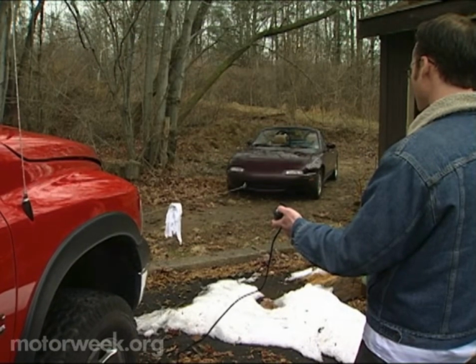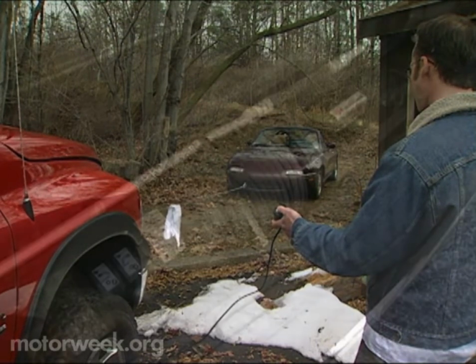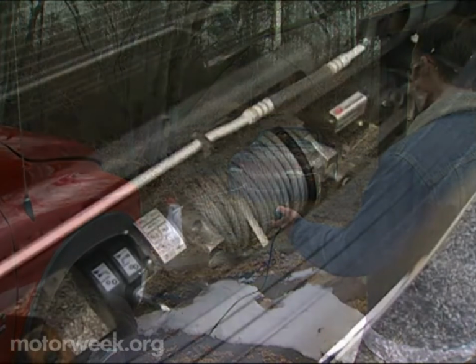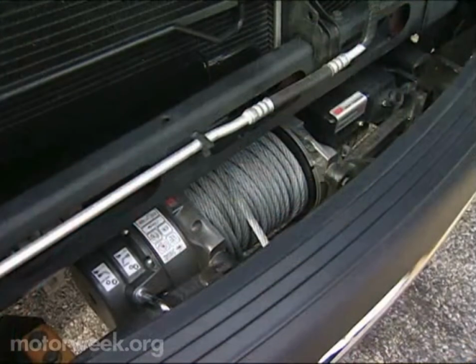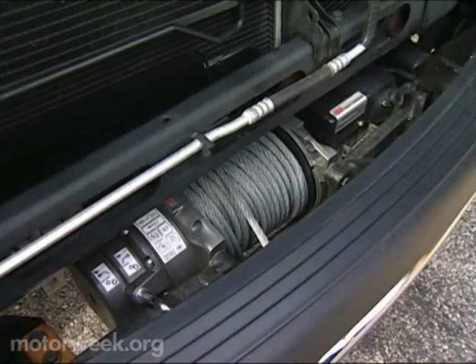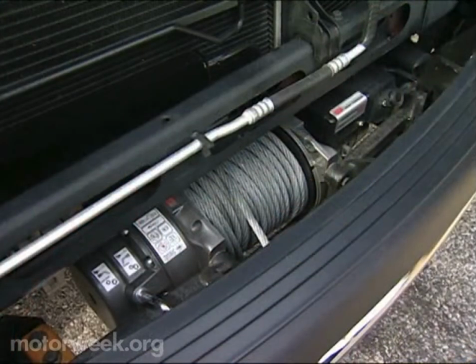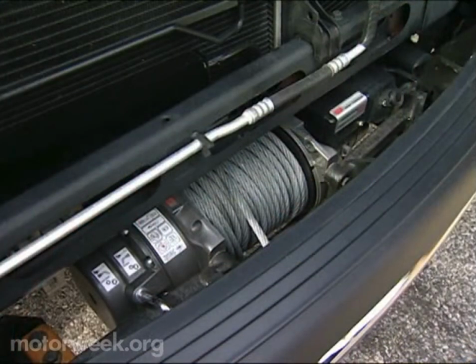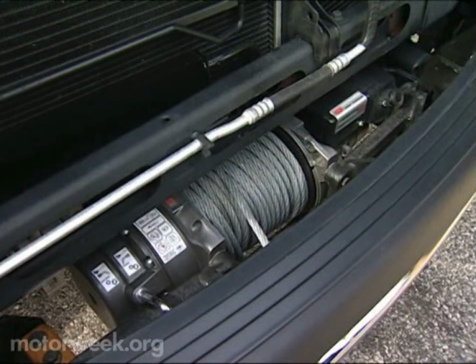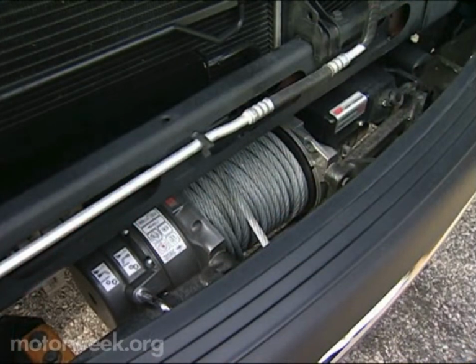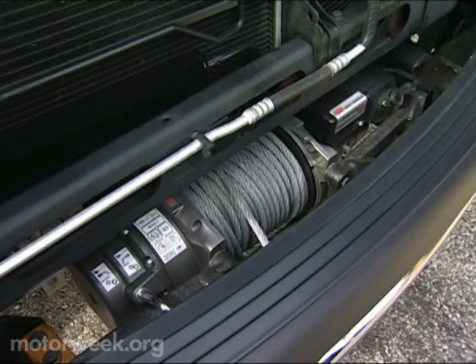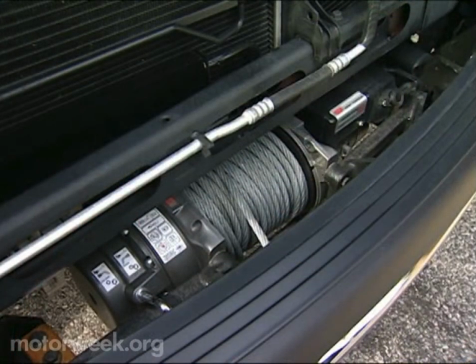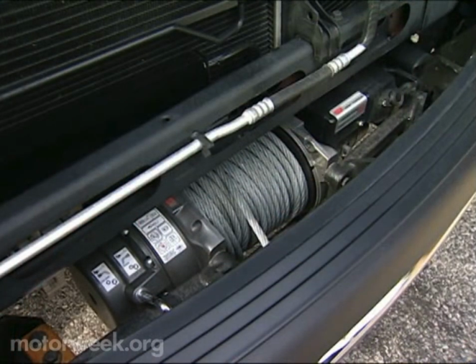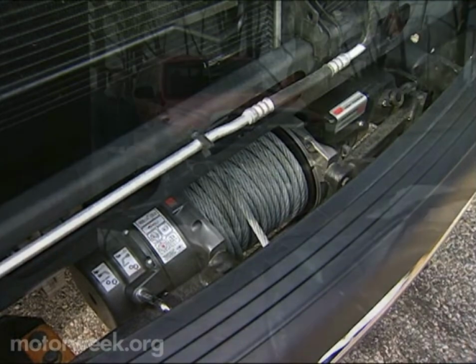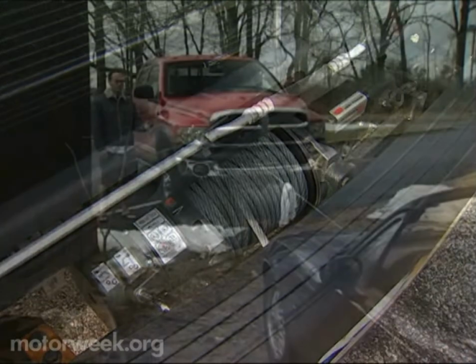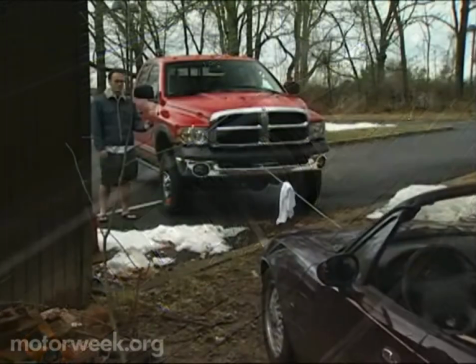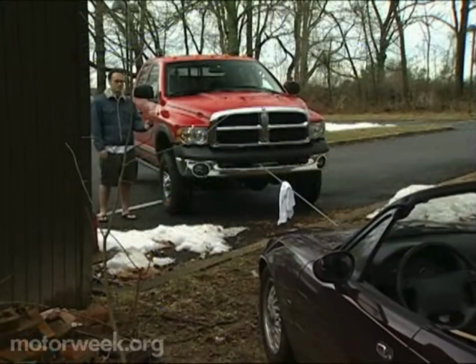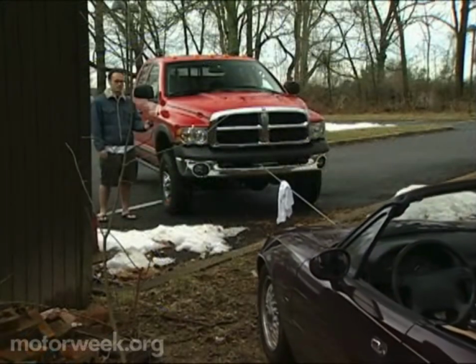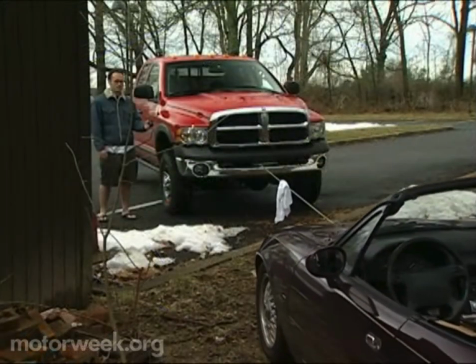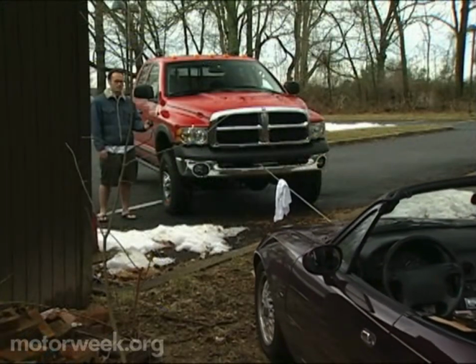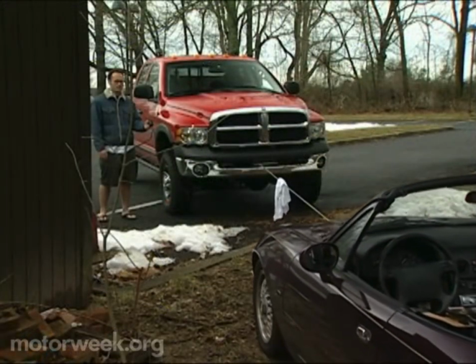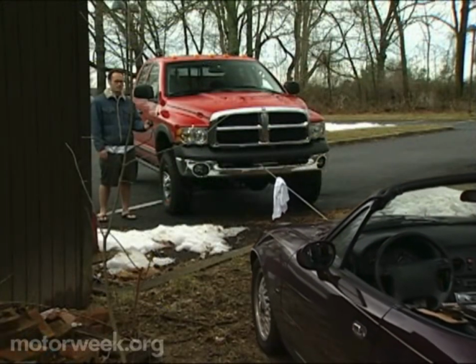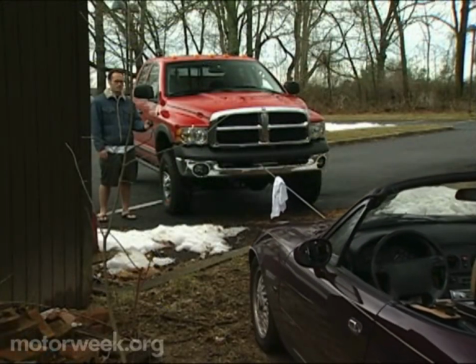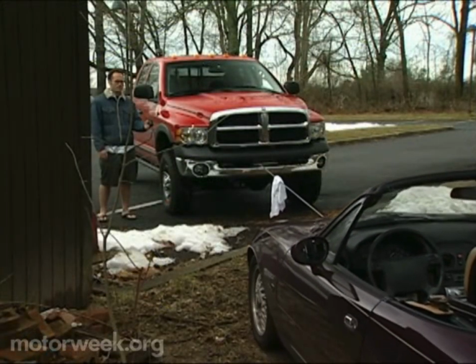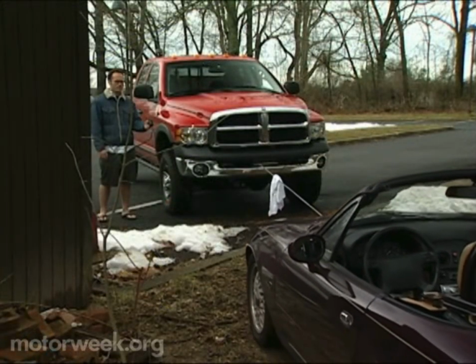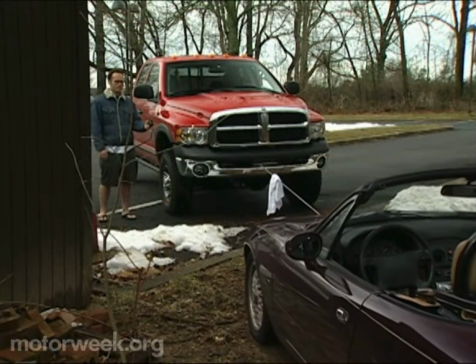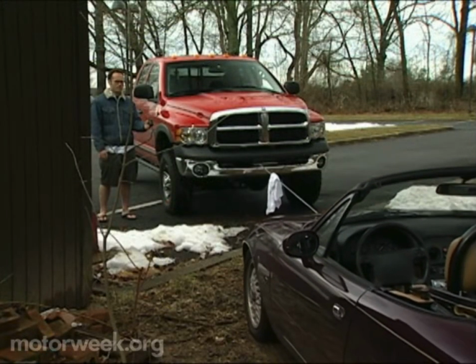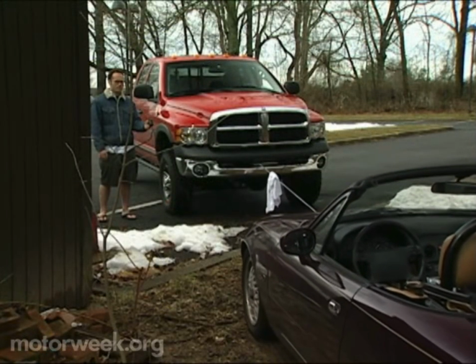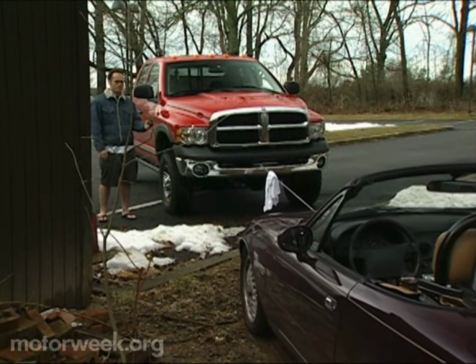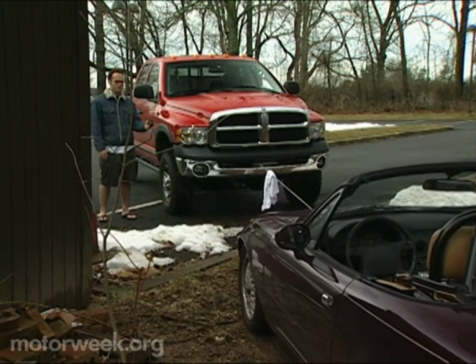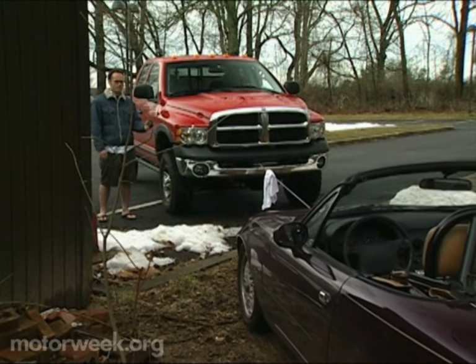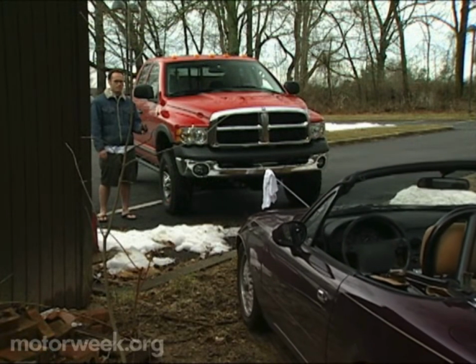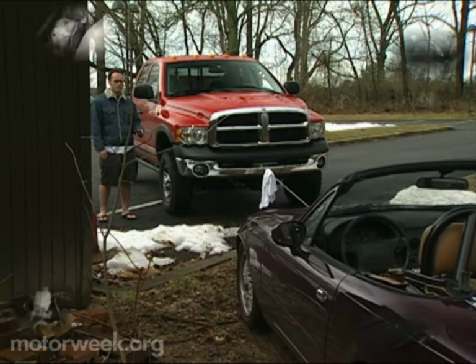And if you need to get yourself or someone else out of trouble, there's a Warn 12,000-pound winch mounted up front. This will make you very popular with your neighbors during periods of heavy snow or rain.